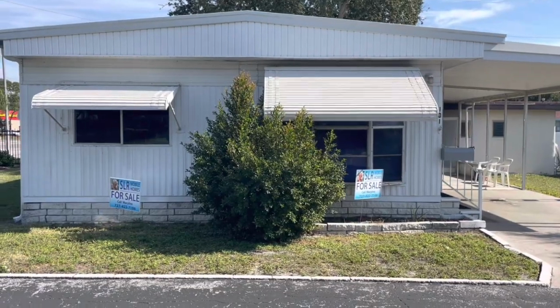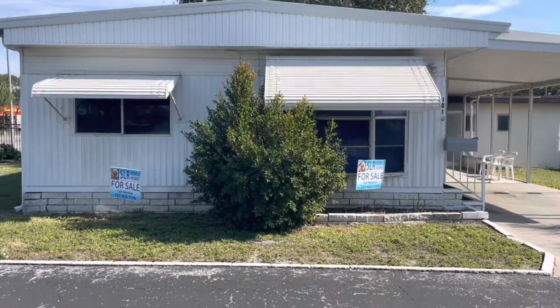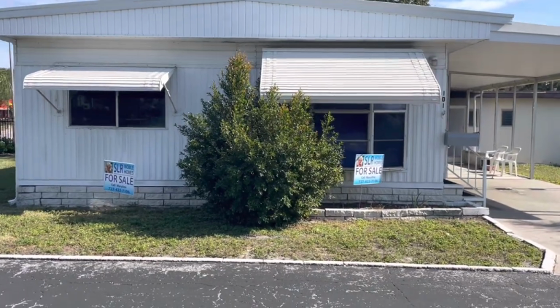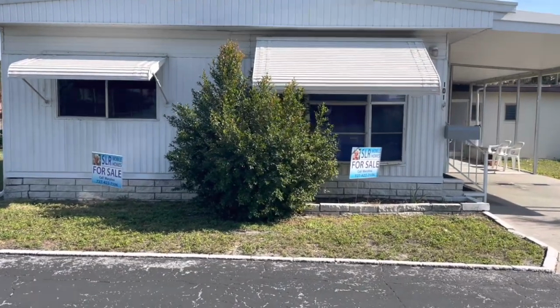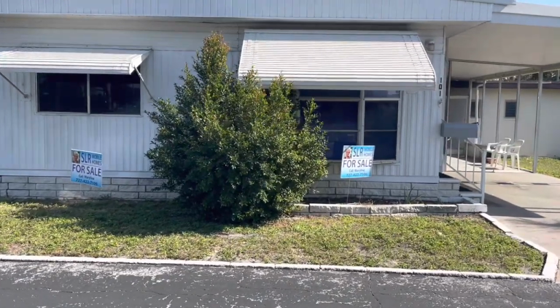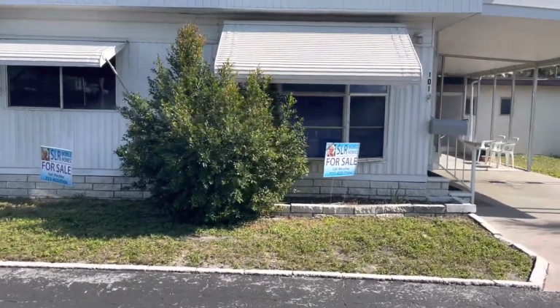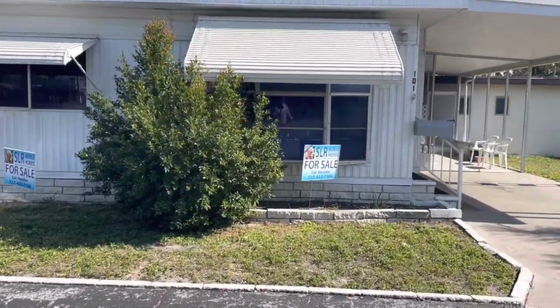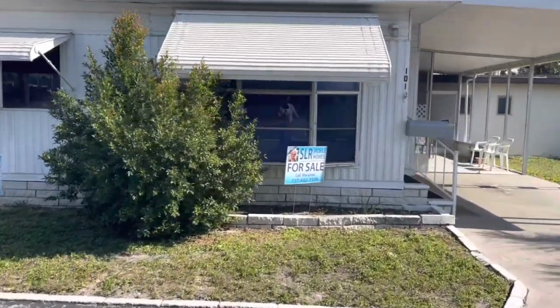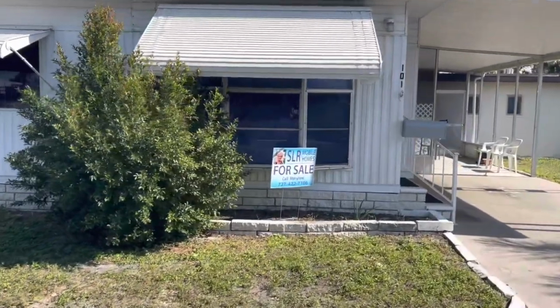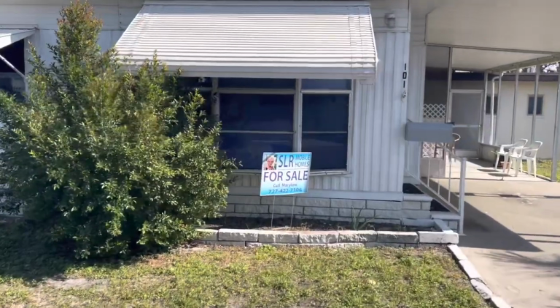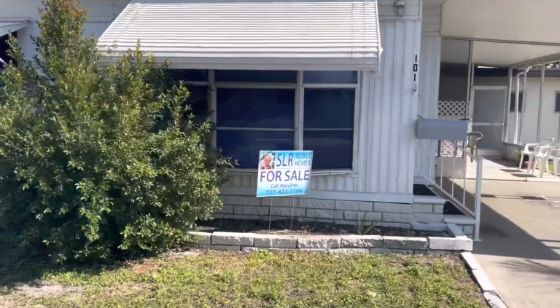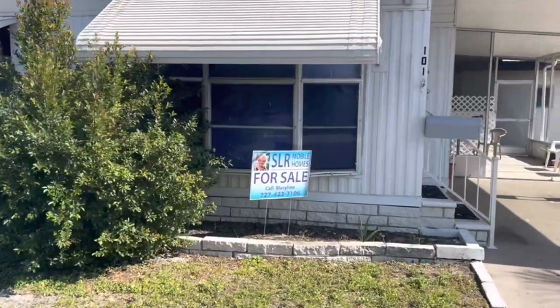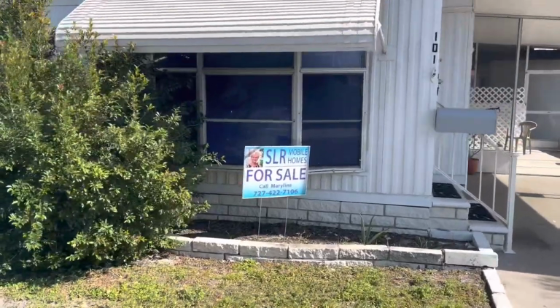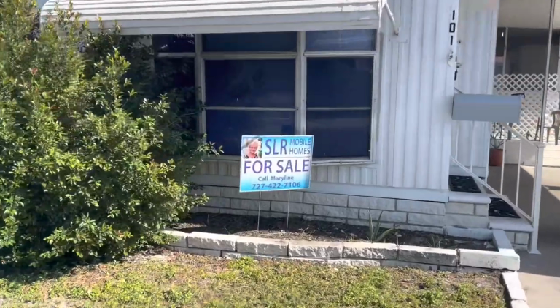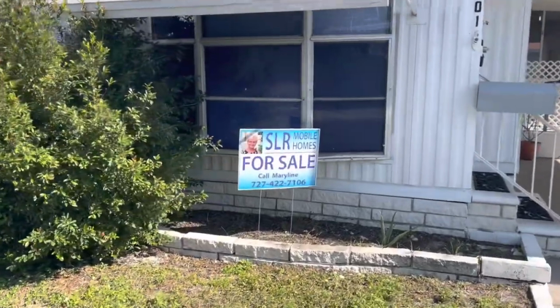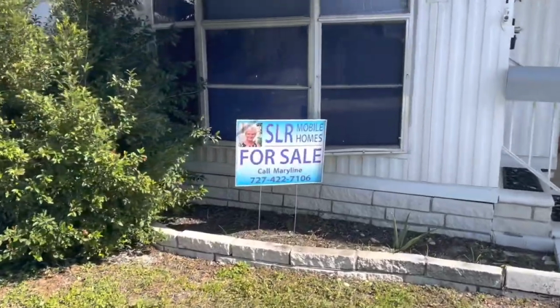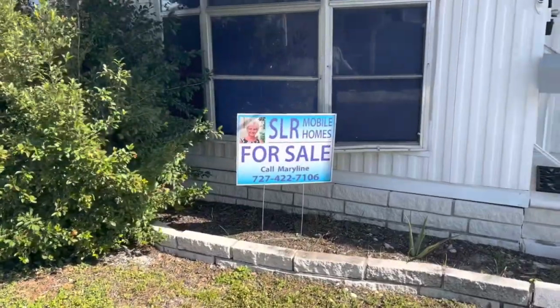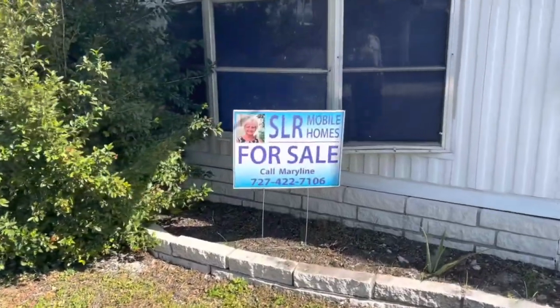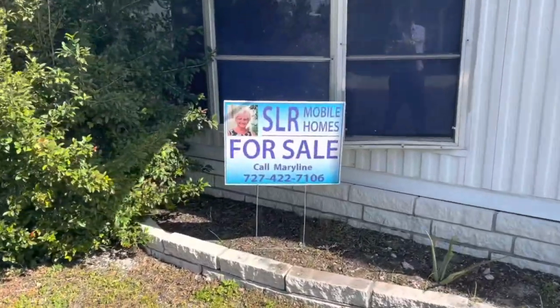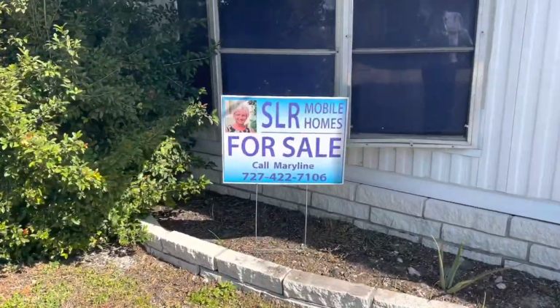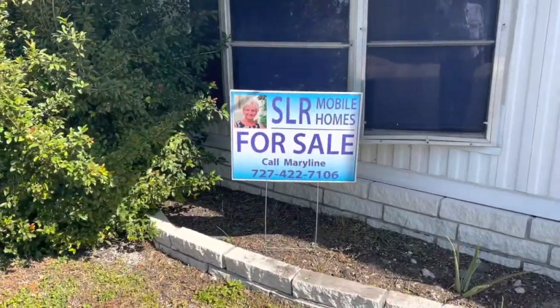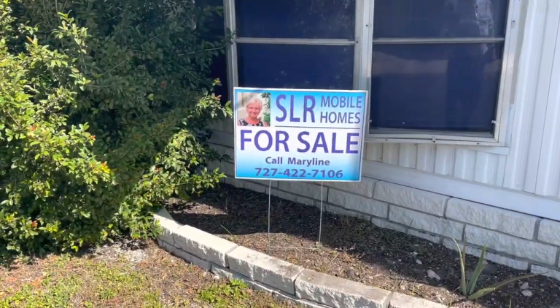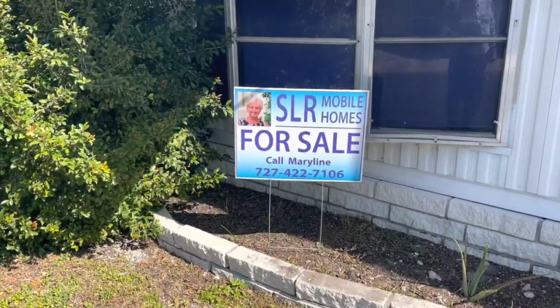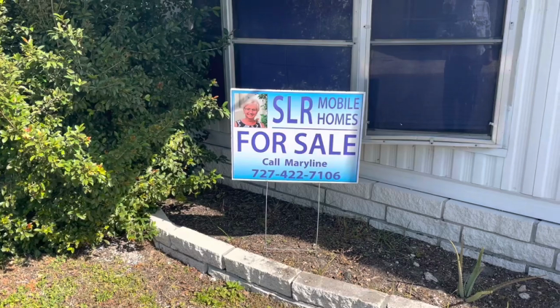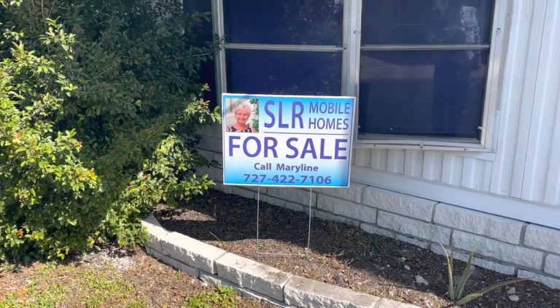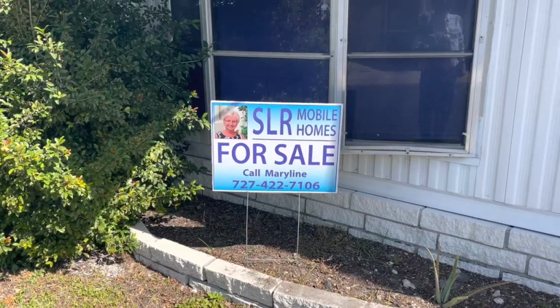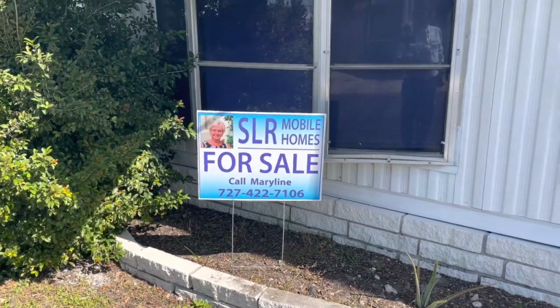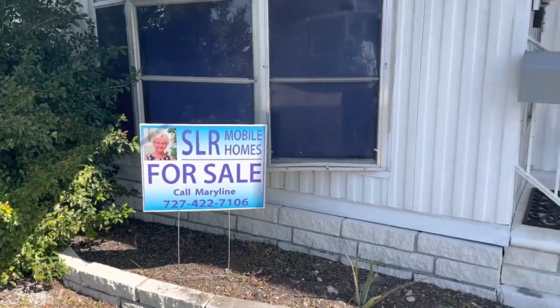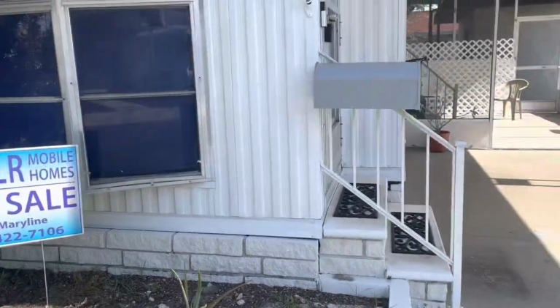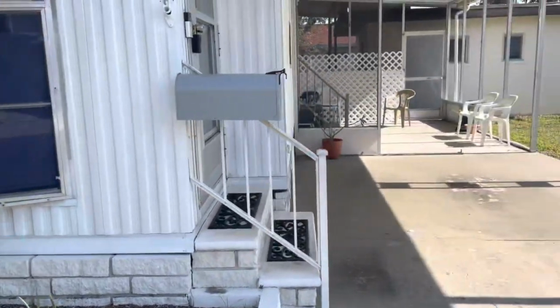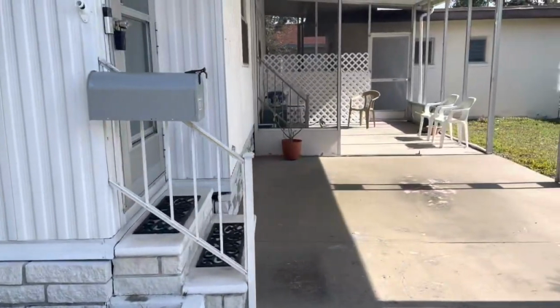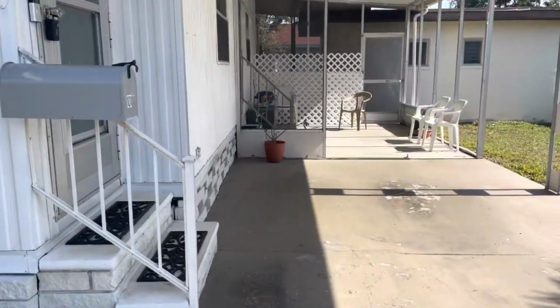Hi, this is Greg, SLR Mobile Homes. We're down here in Twin Lakes Mobile Home Park, Clearwater, Florida. This home is listed by Maryland. There's our name and phone number. All the information is listed below.